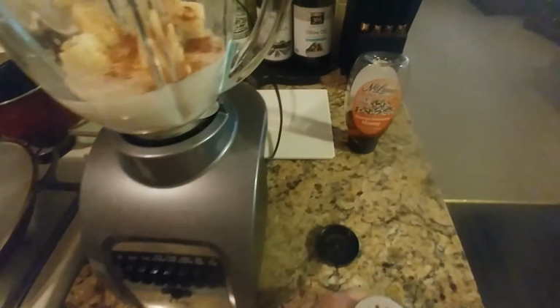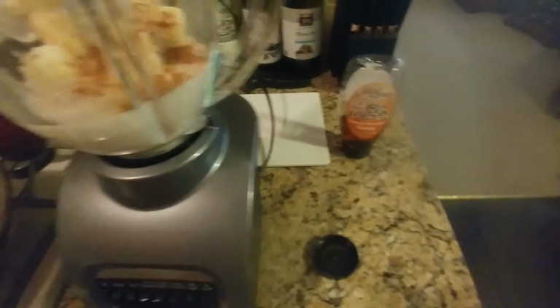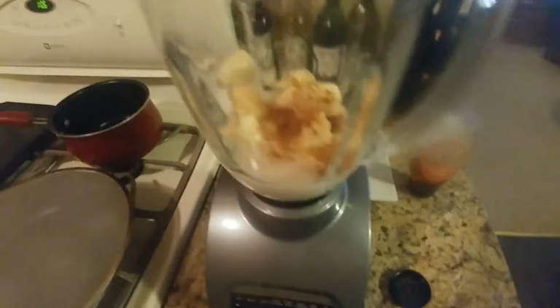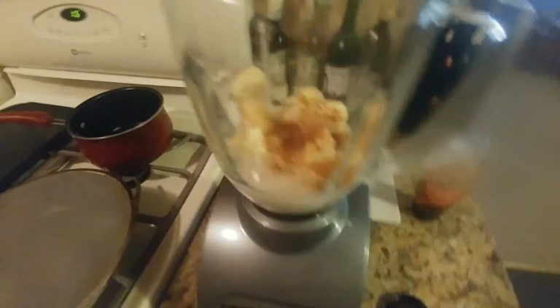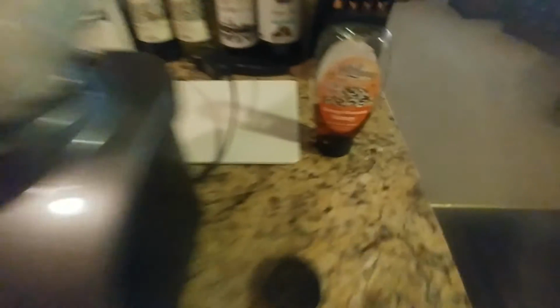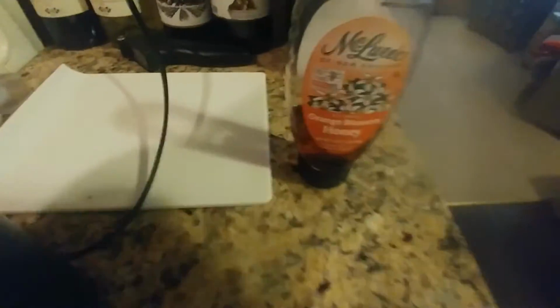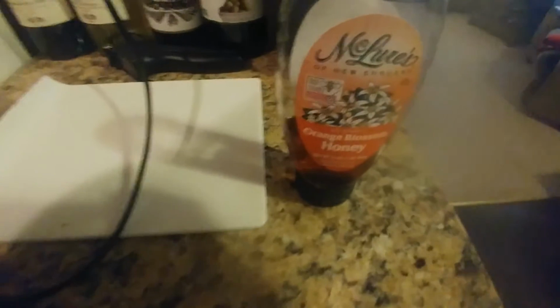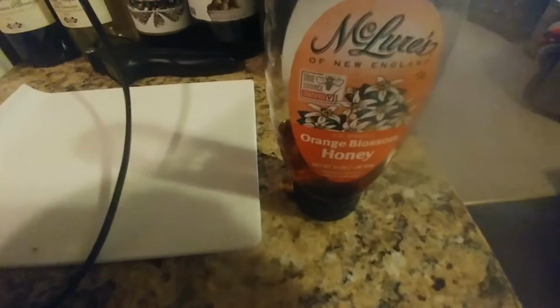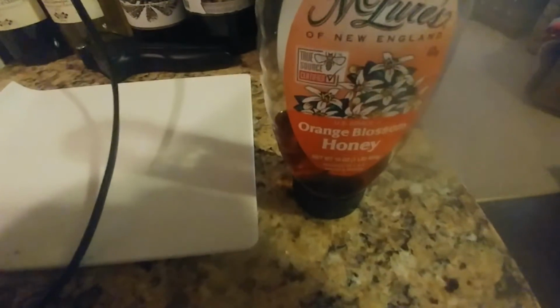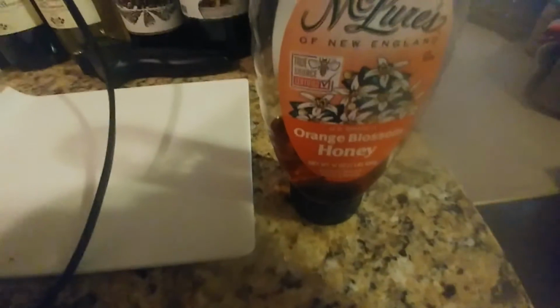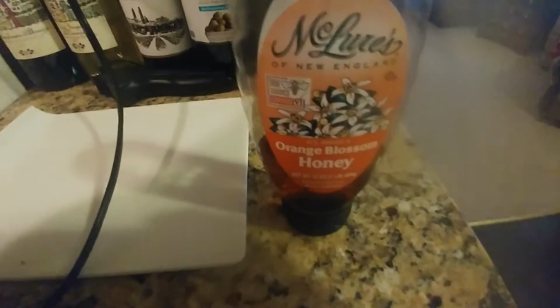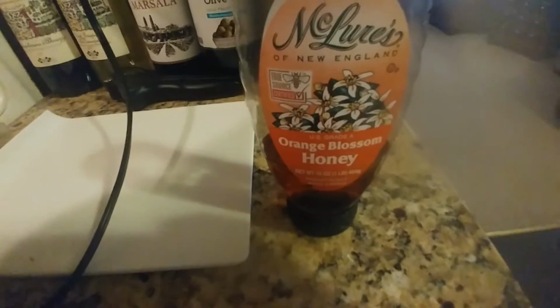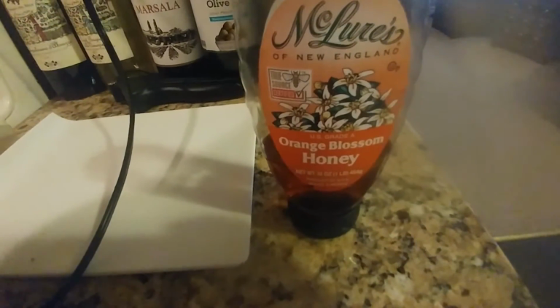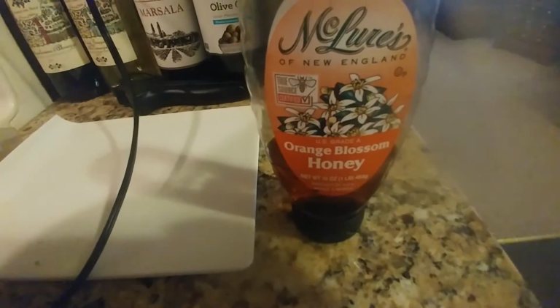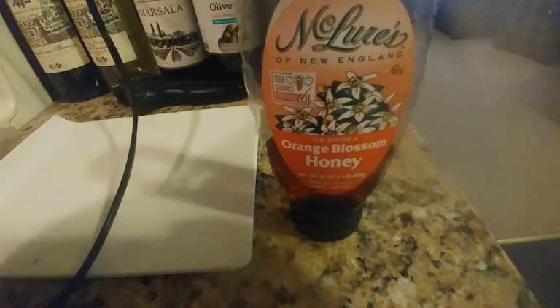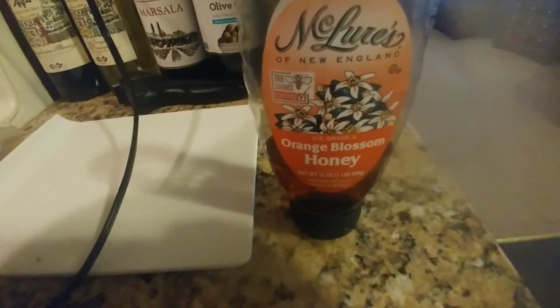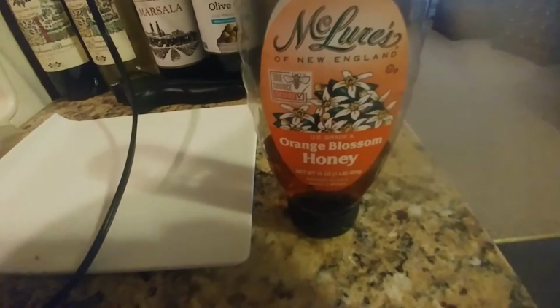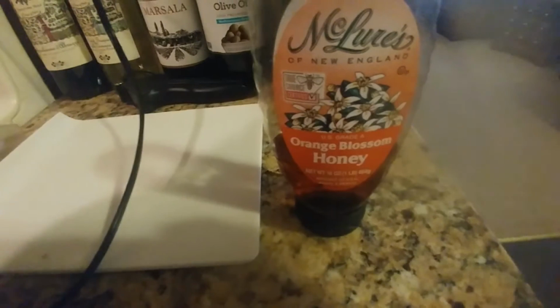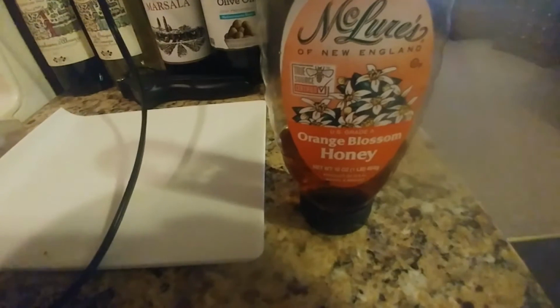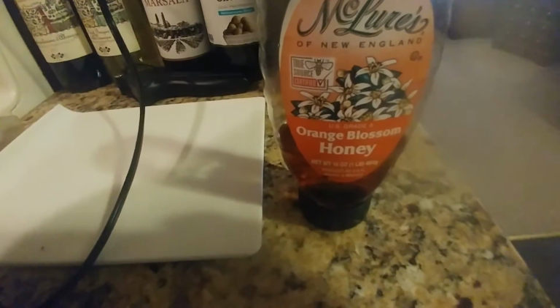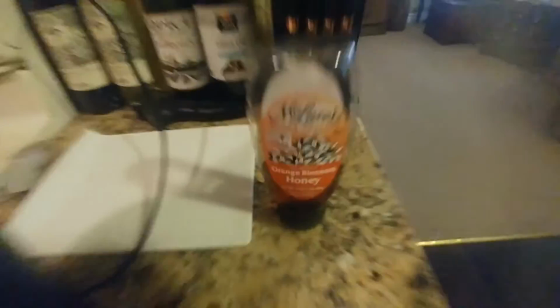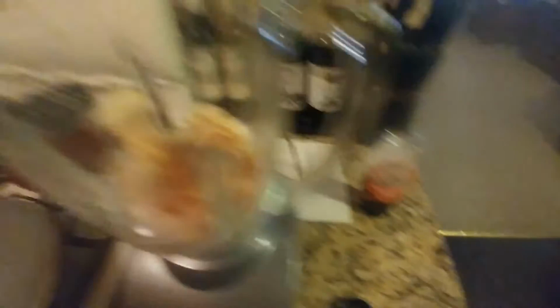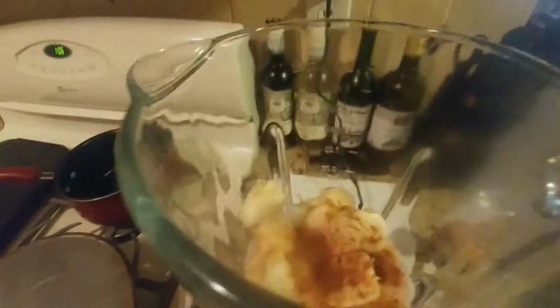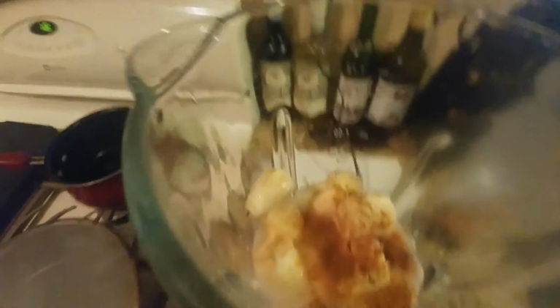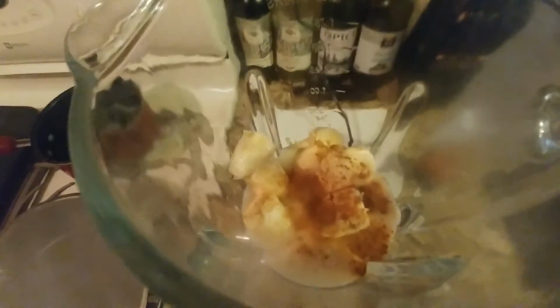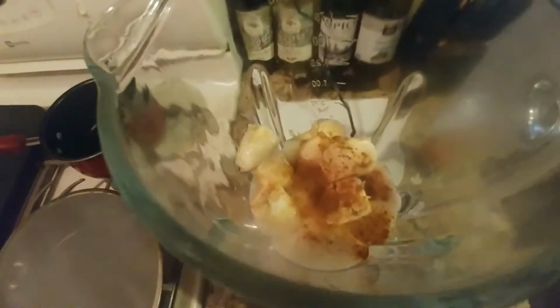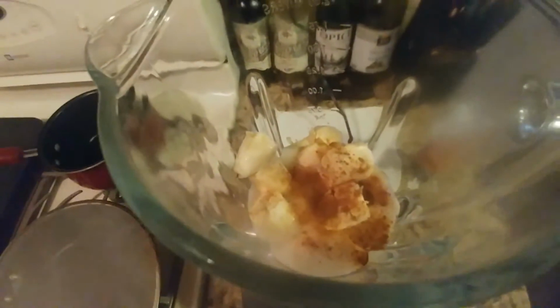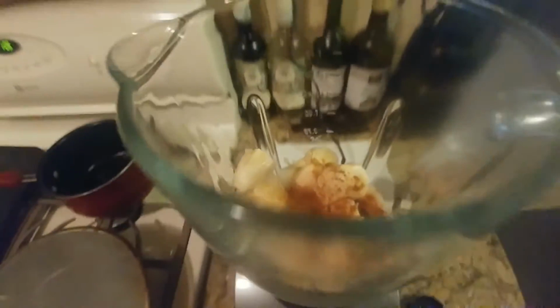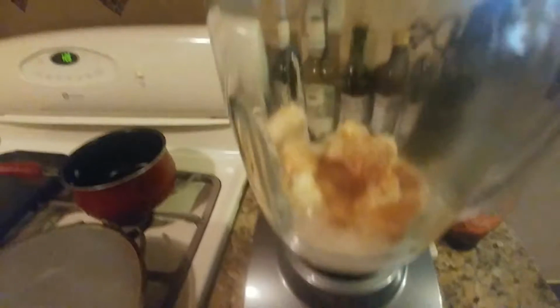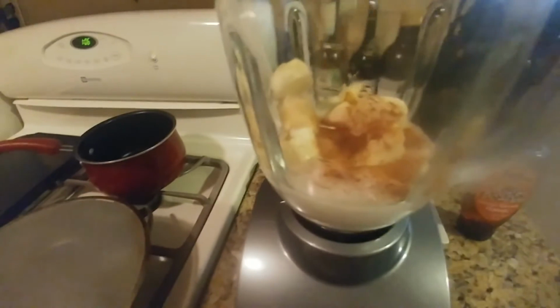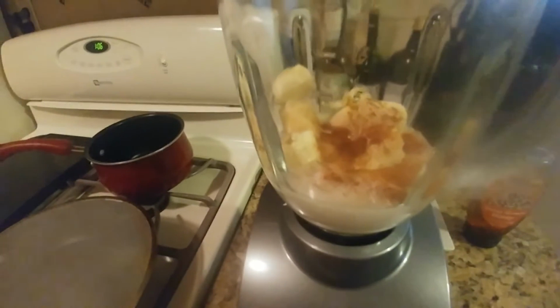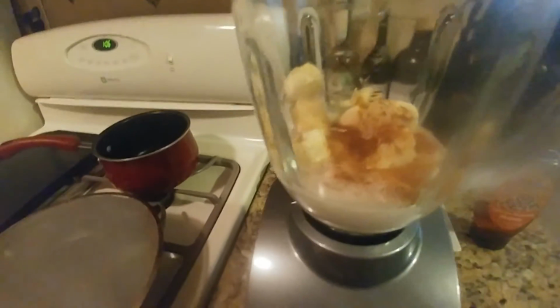And the next thing we're going to do is put in the honey. You can use any honey you want, but I love using orange blossom honey. It's one of the best. But yeah, there's the smoothie so far. The ingredients look good.